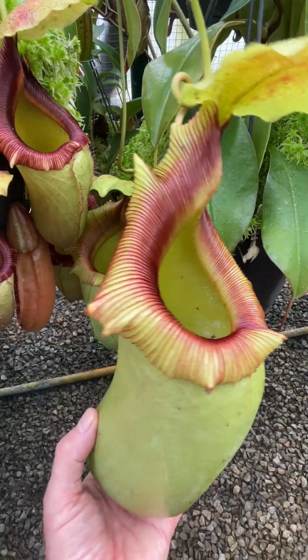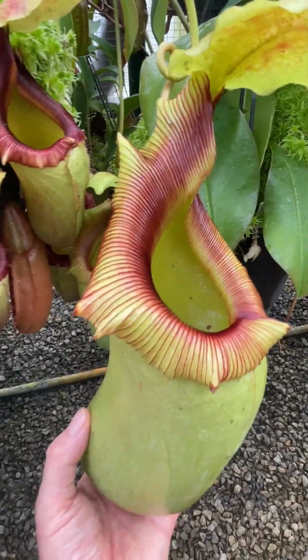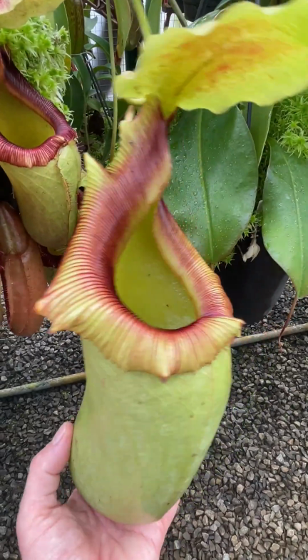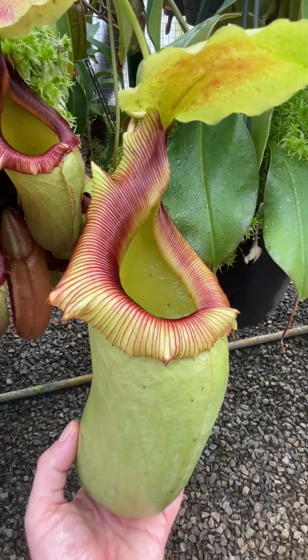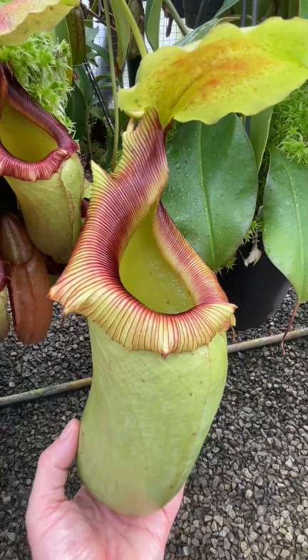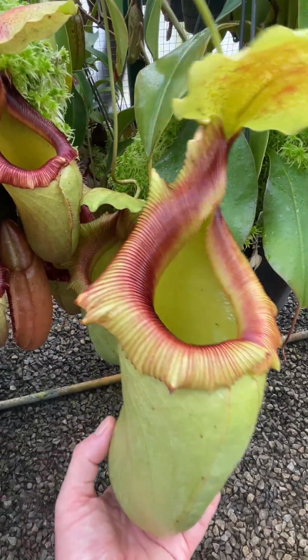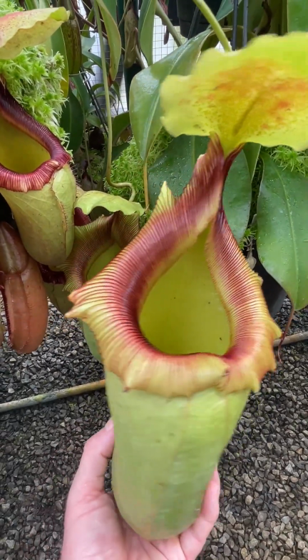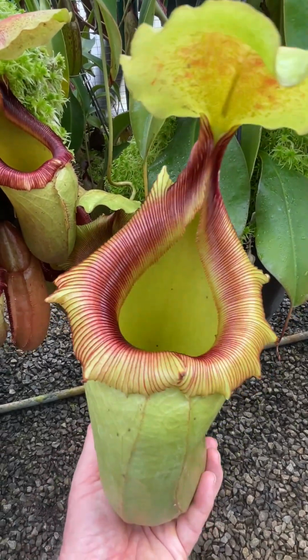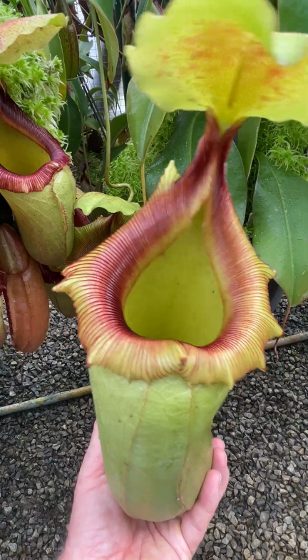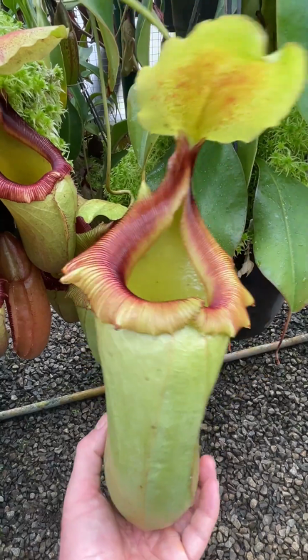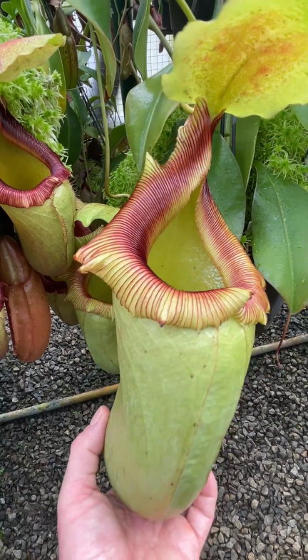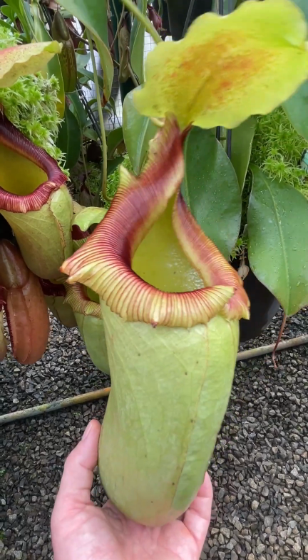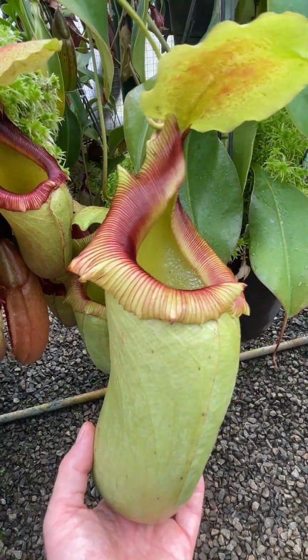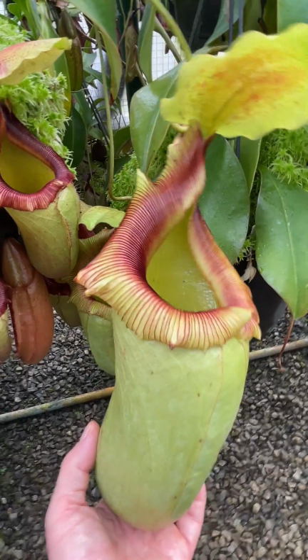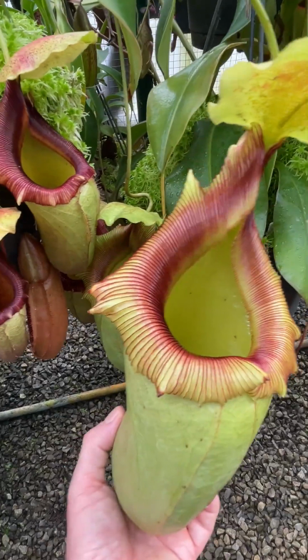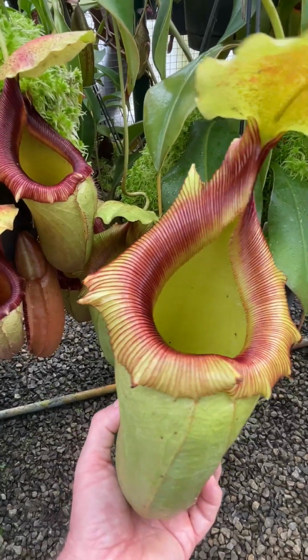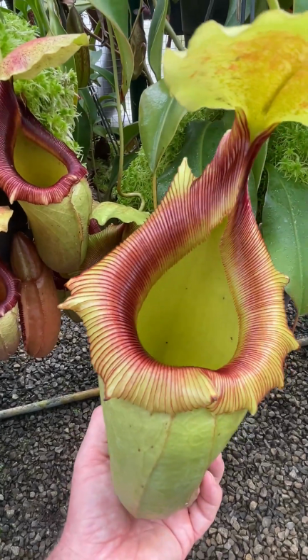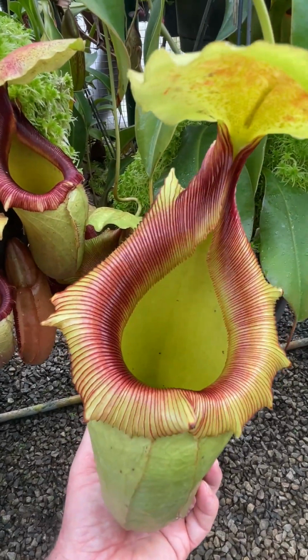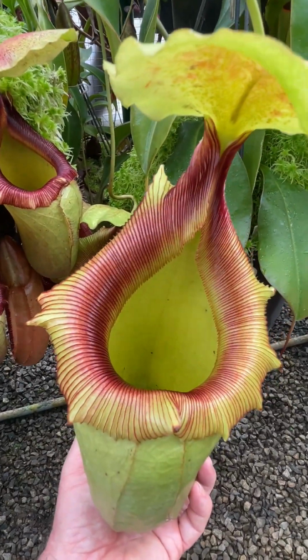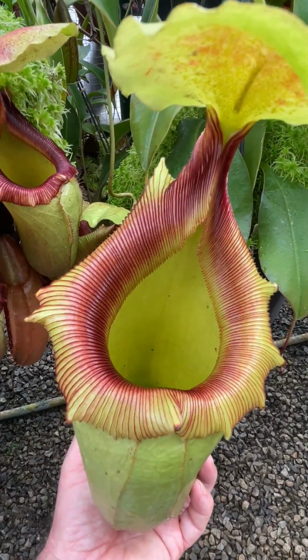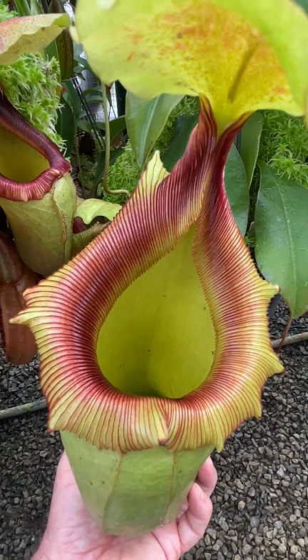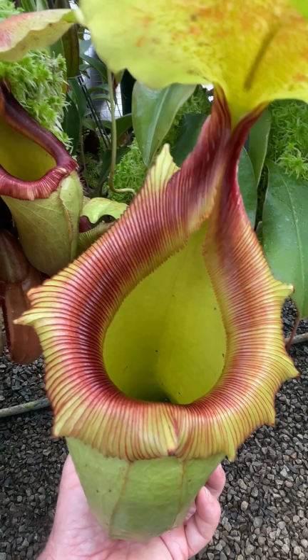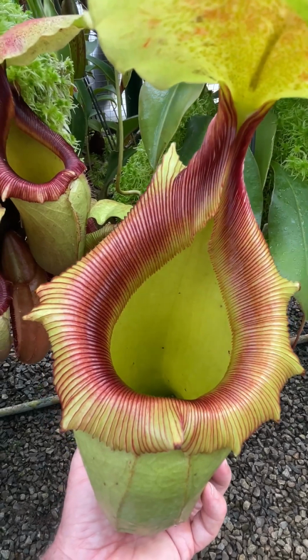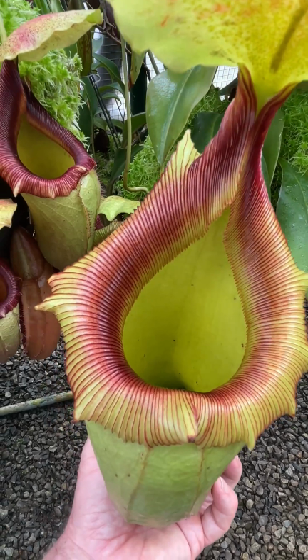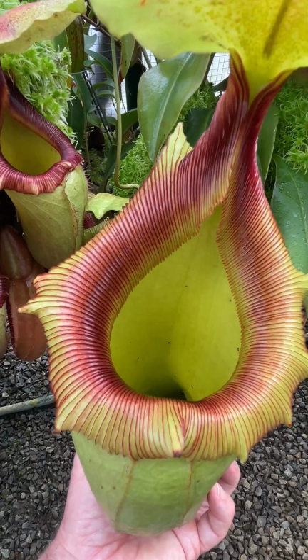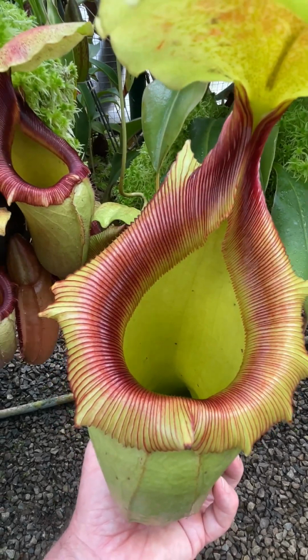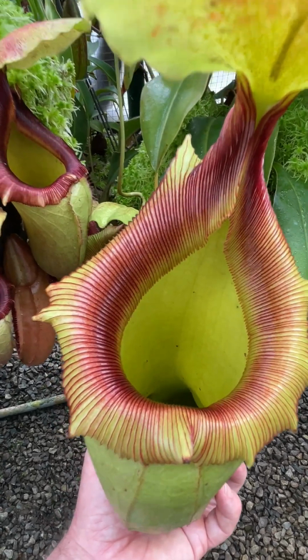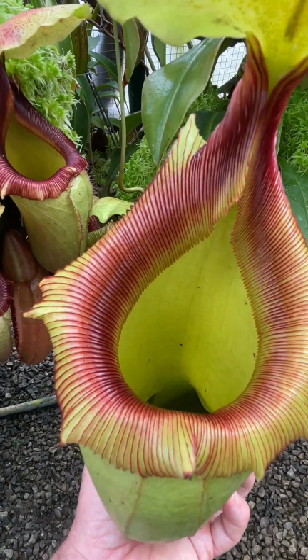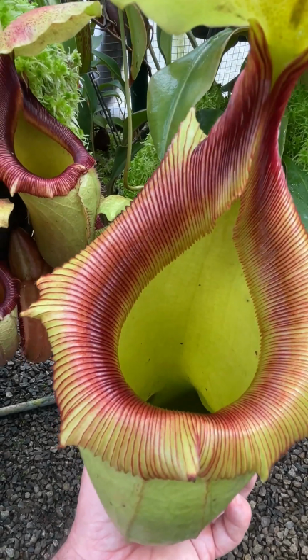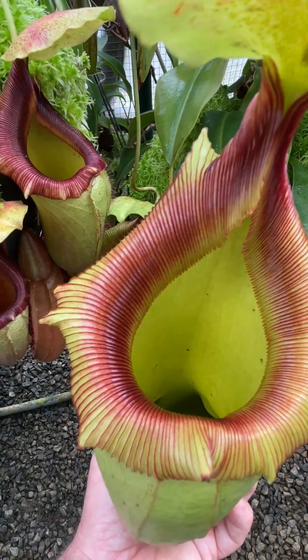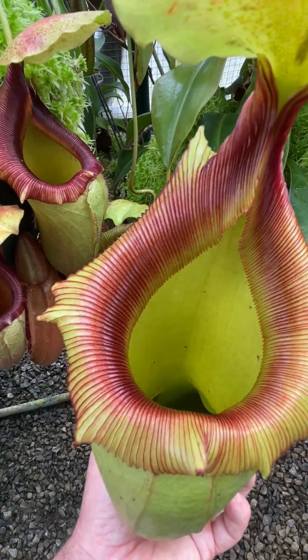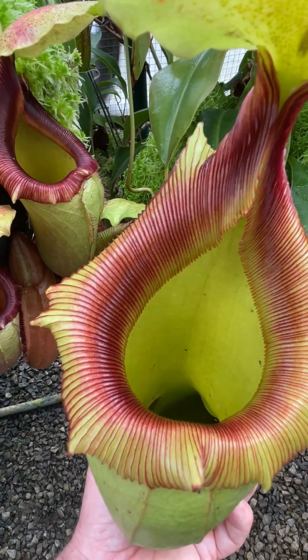Very robust, very large and tough. I do love this sort of coloration that happens on a pitcher like this, where the ribs are accentuated by the coloration.